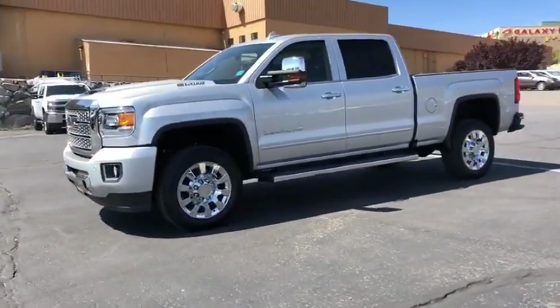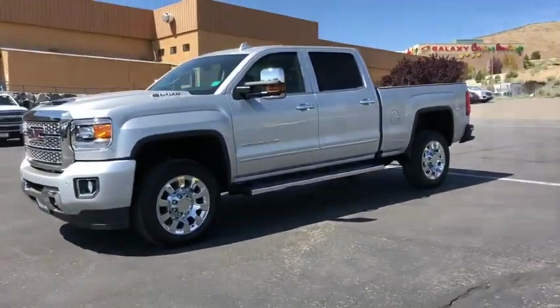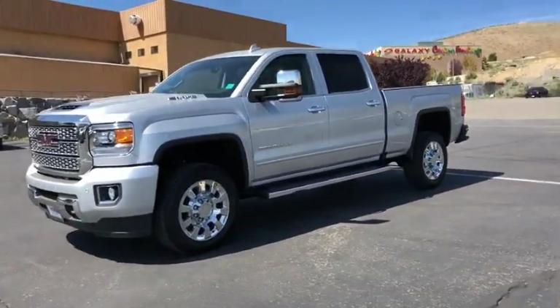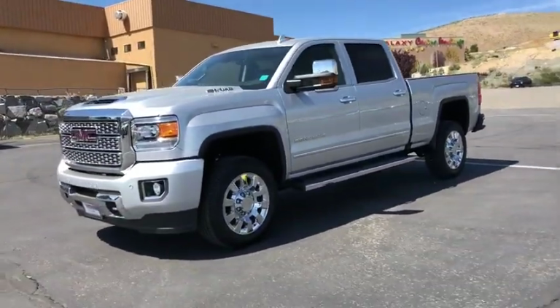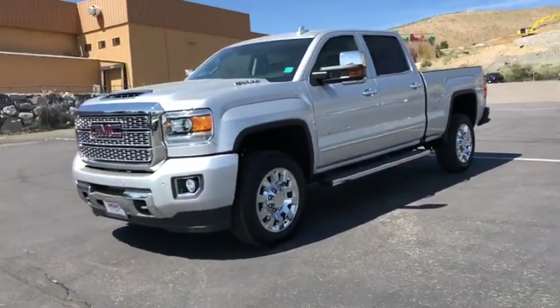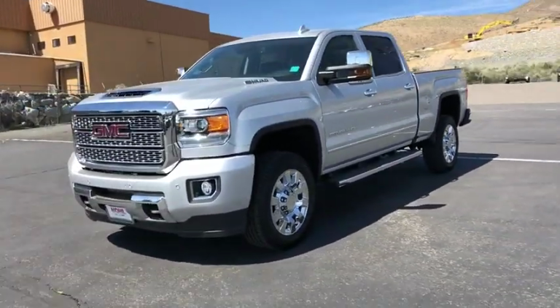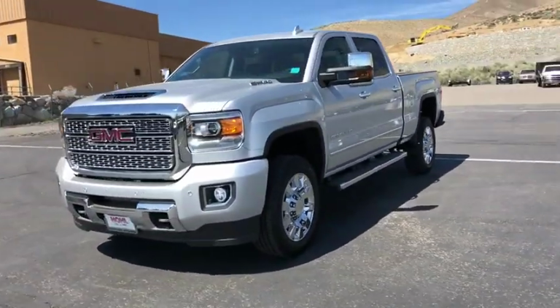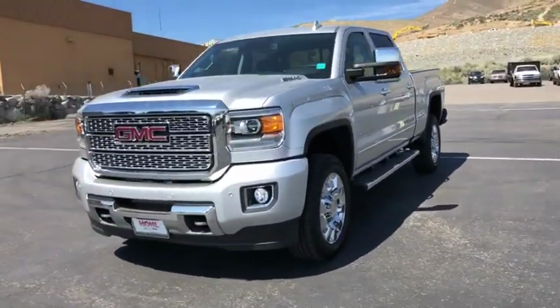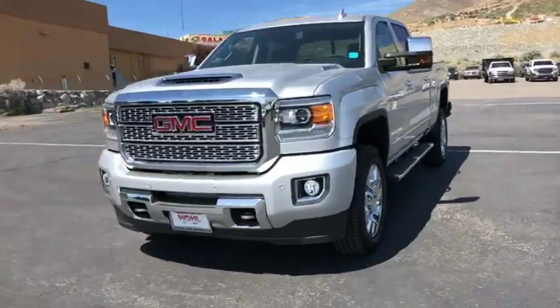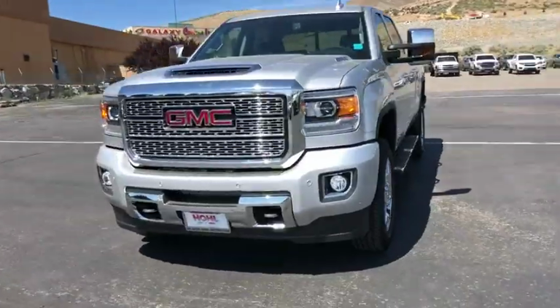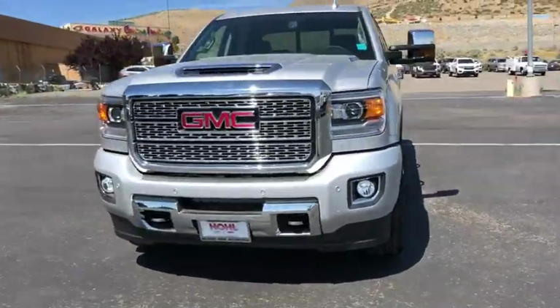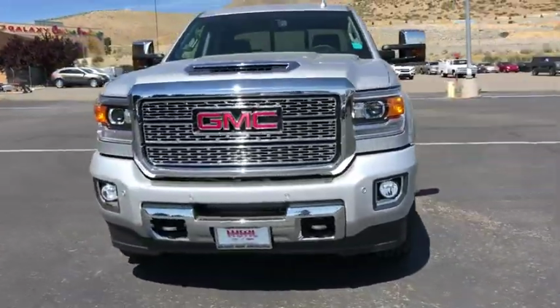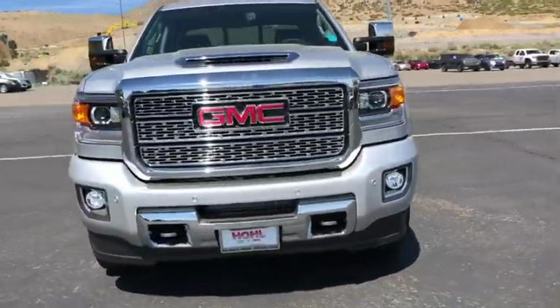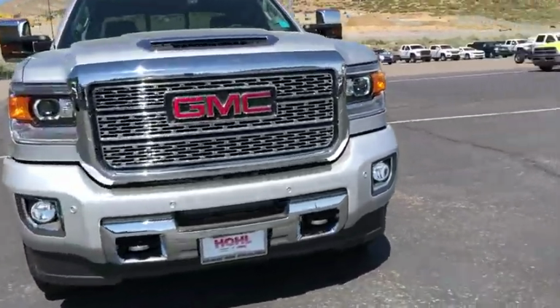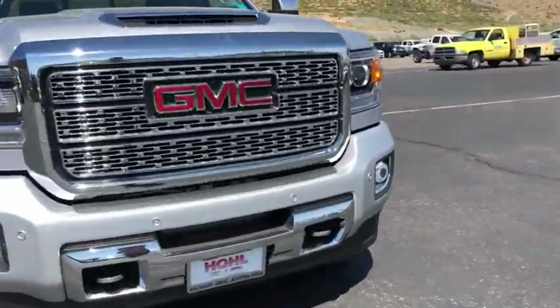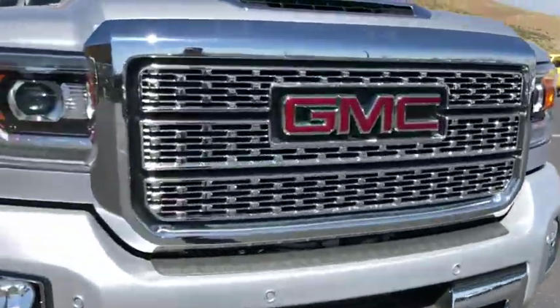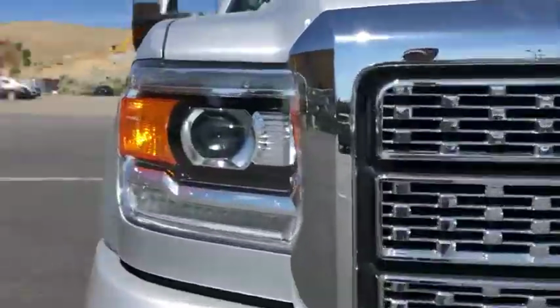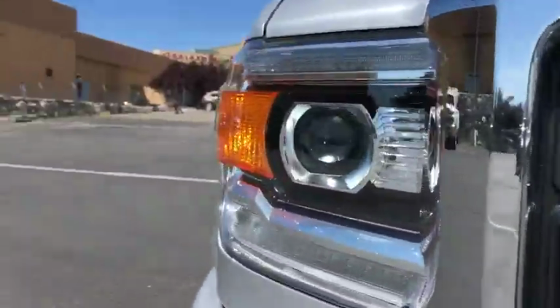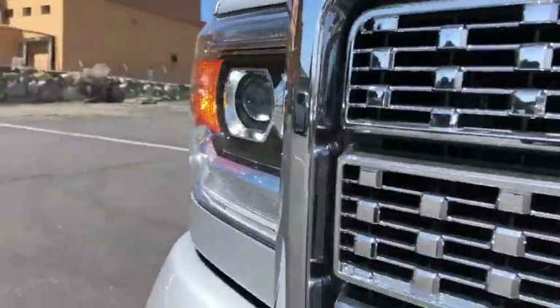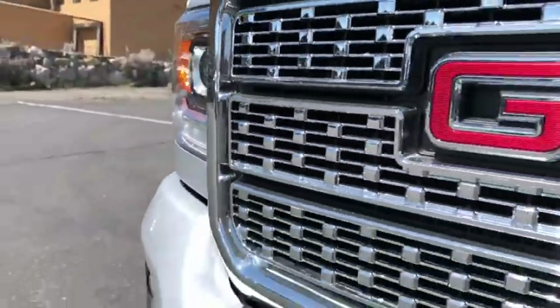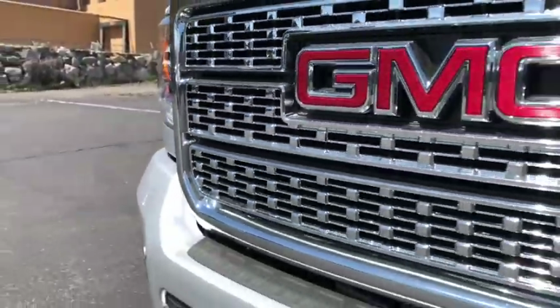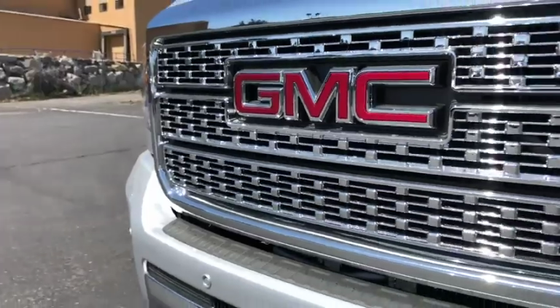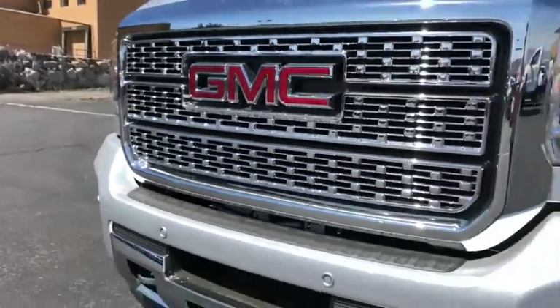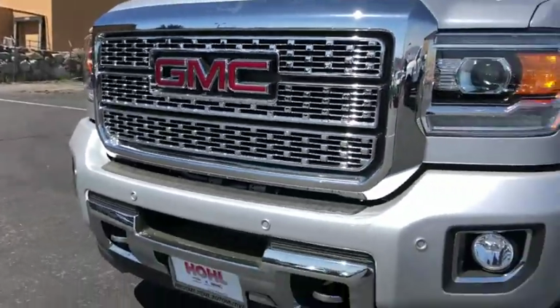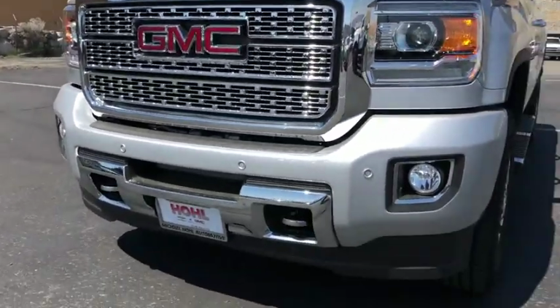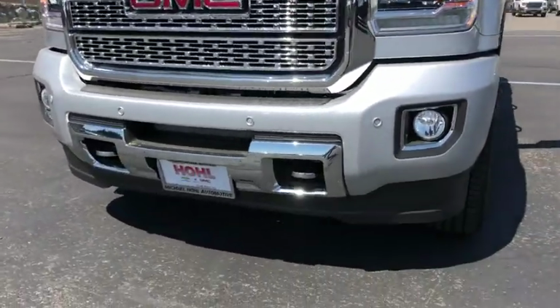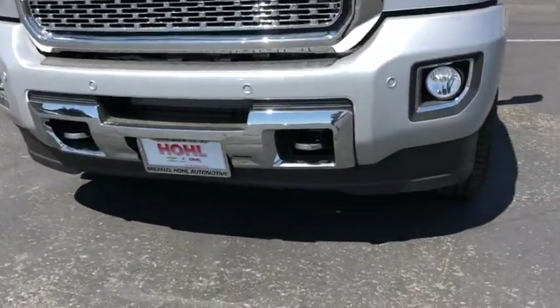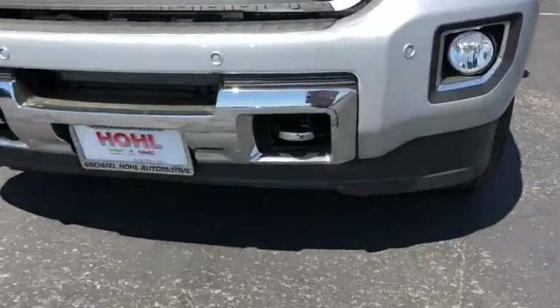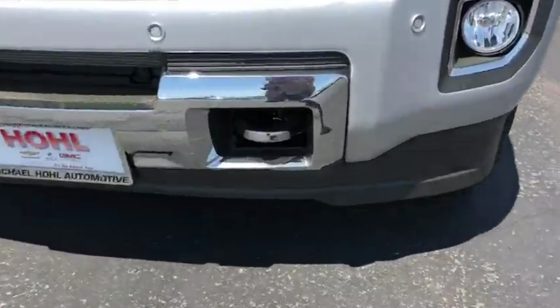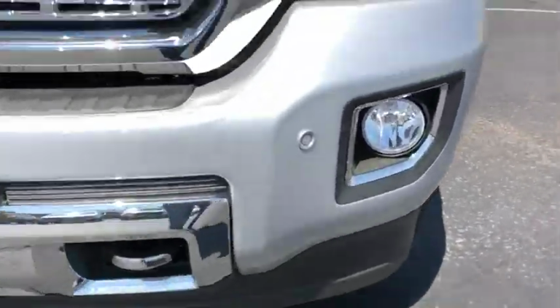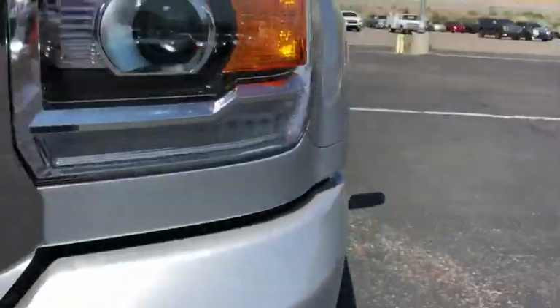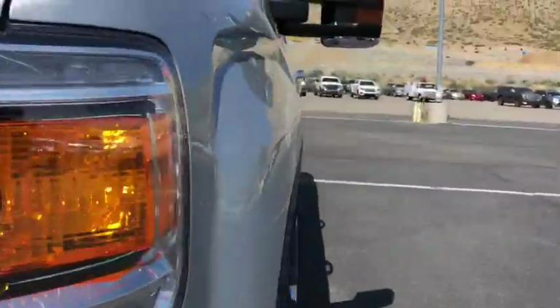Alloy wheels, floor mats, four-wheel disc brakes, universal garage door opener, trip computer, electronic stability control, CD player, fog lights, heated front seats, compass, power windows.